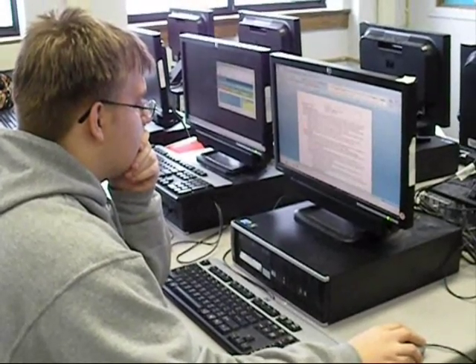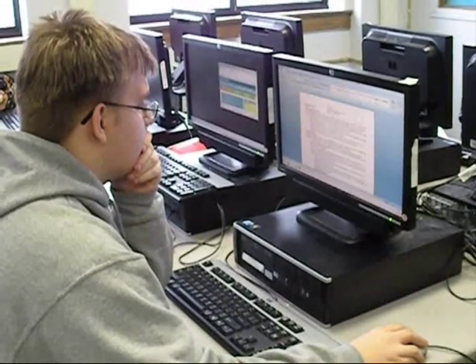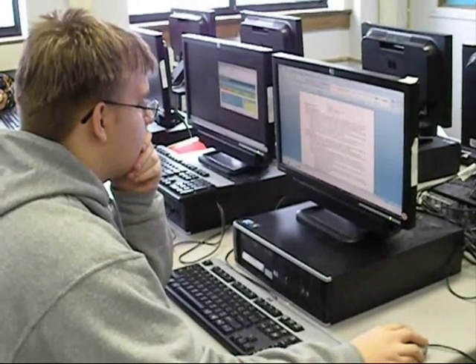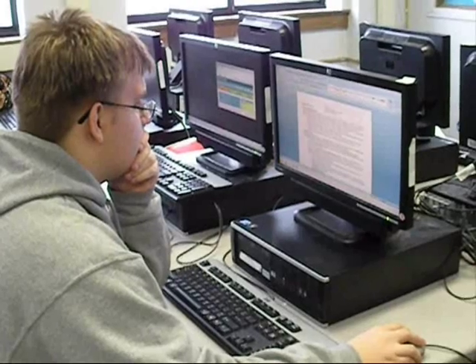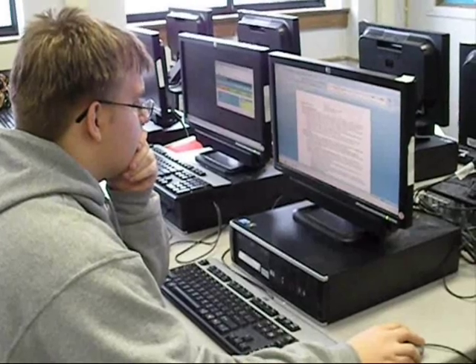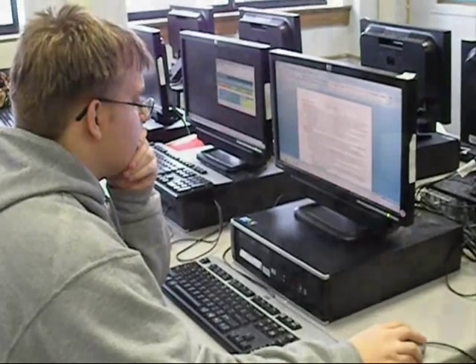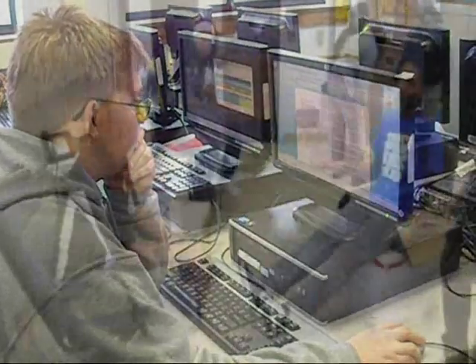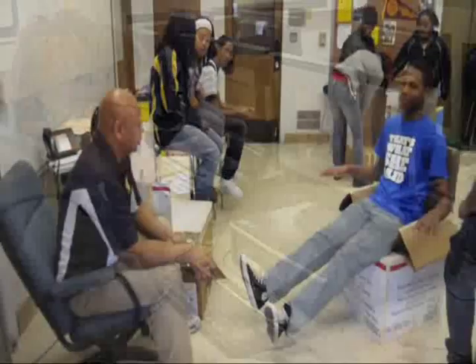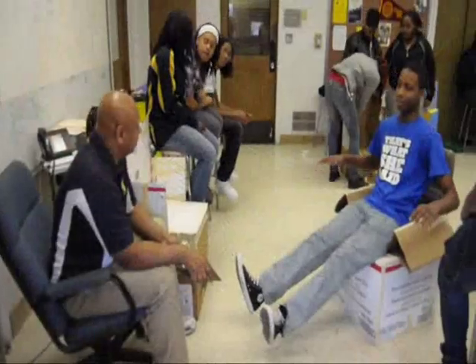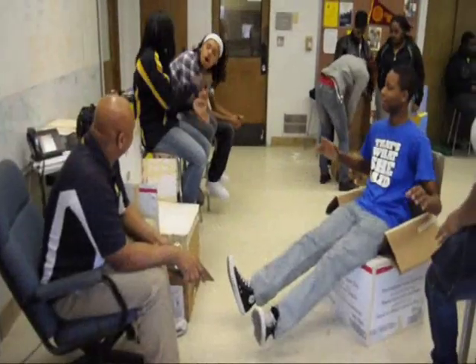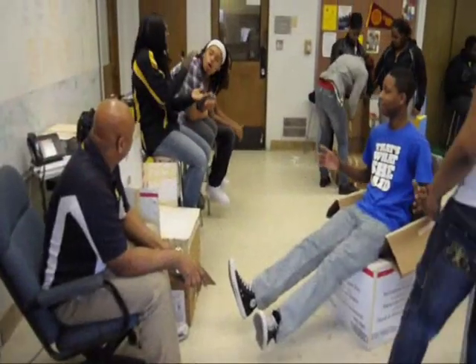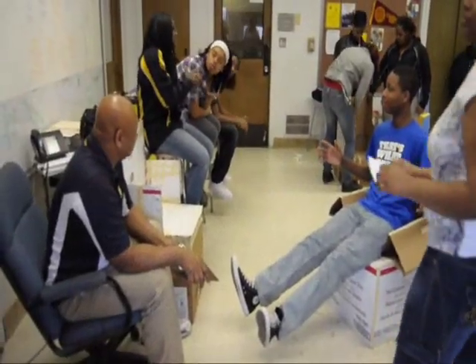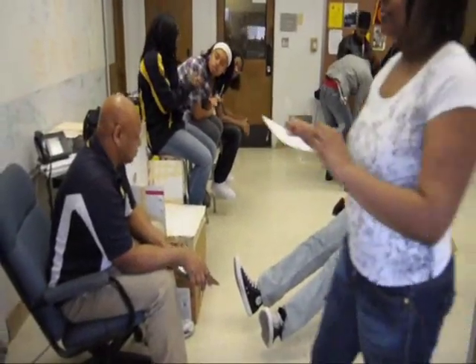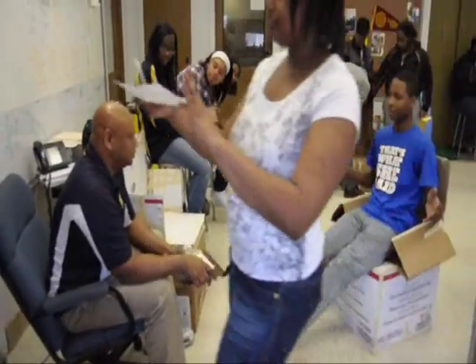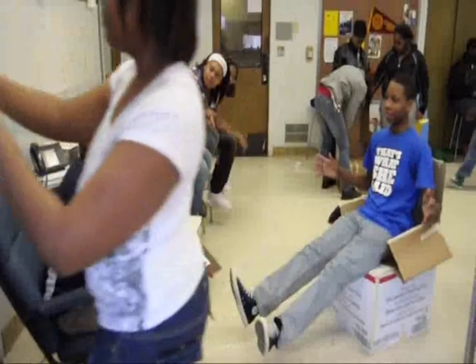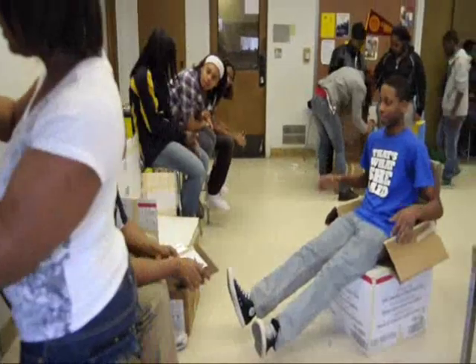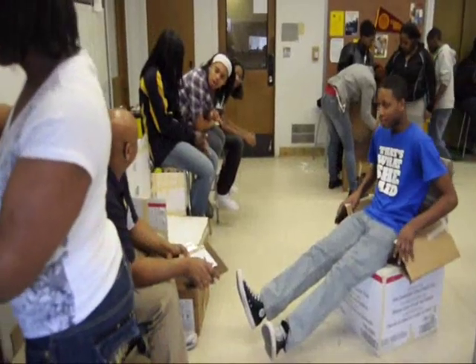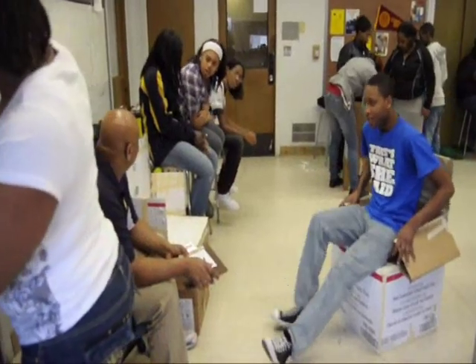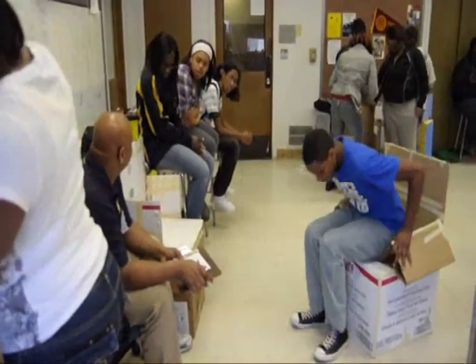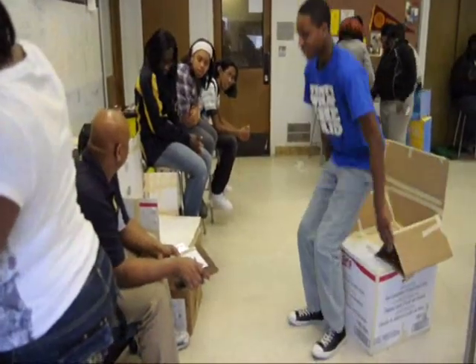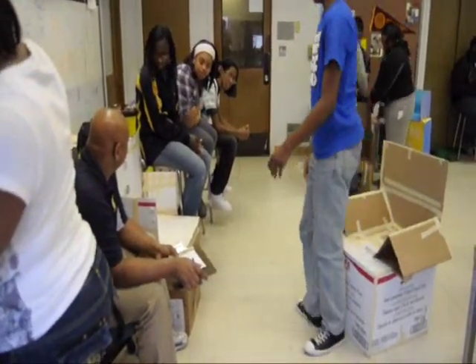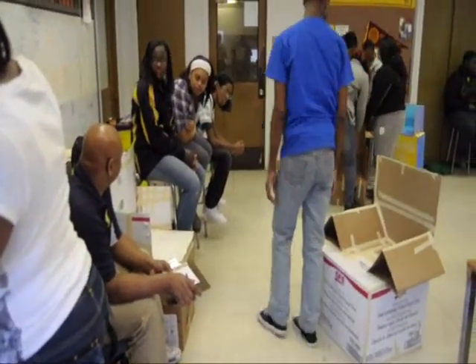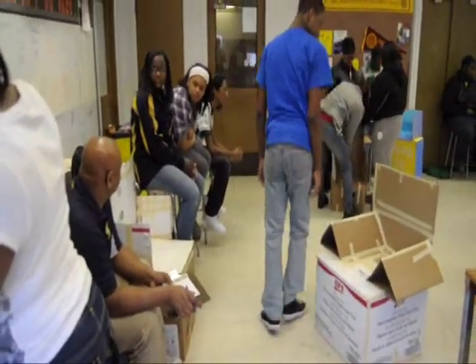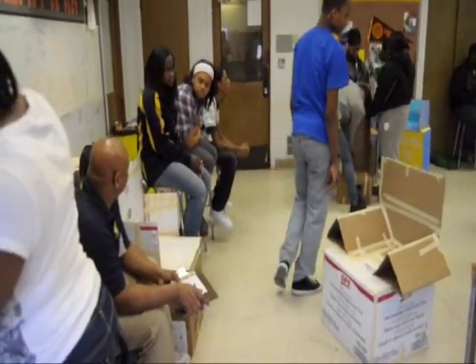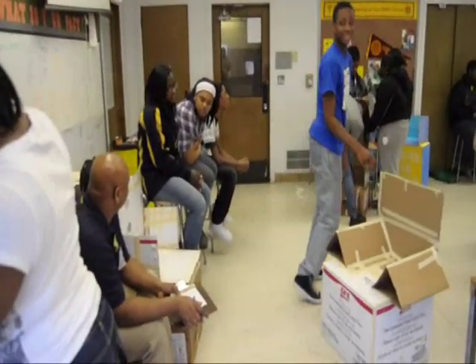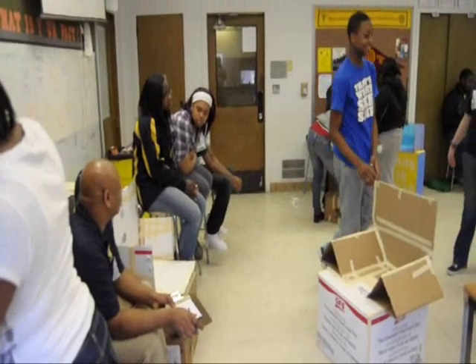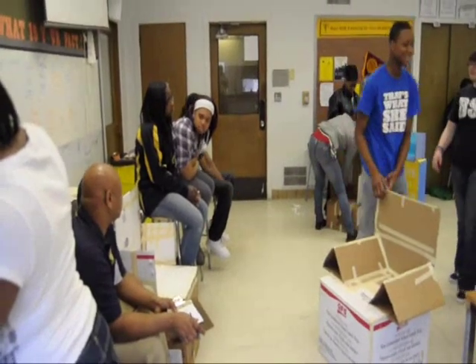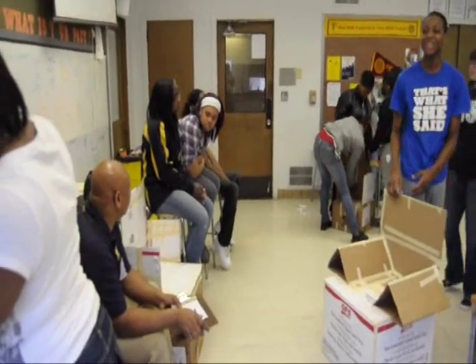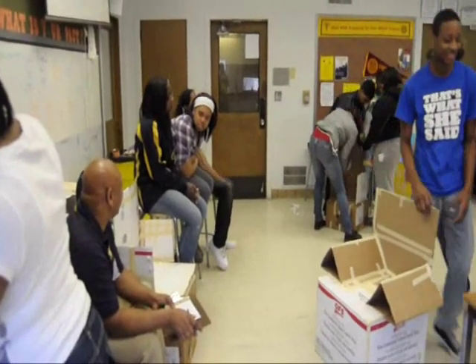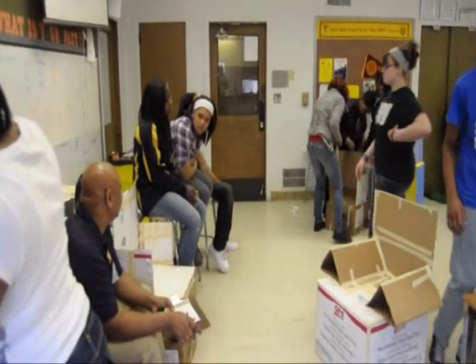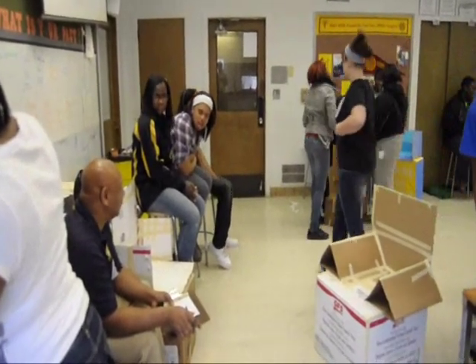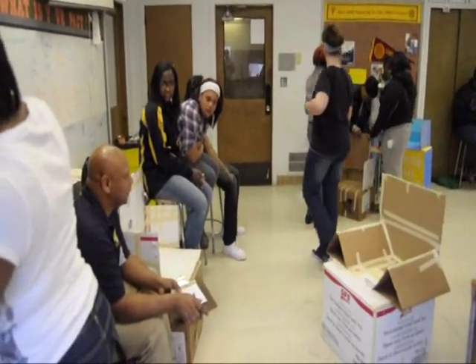Students also have opportunities to think creatively in our STEM and innovation academies. Here, students participate in project-based learning with multimedia presentations of students' products.